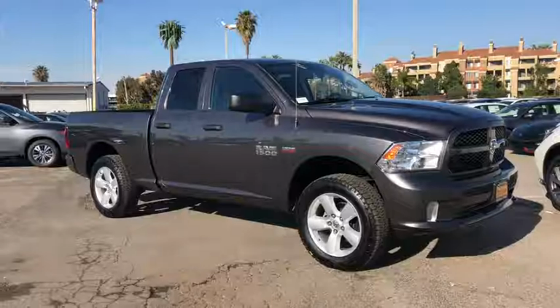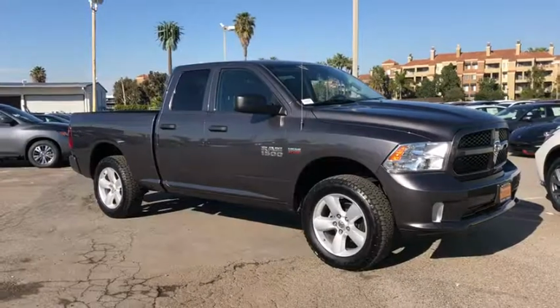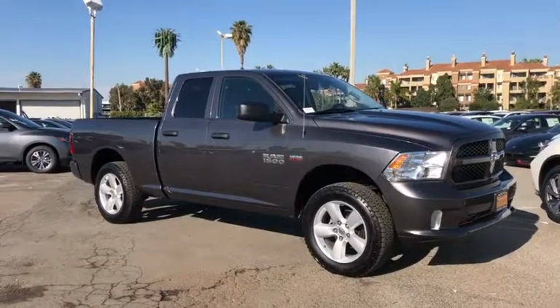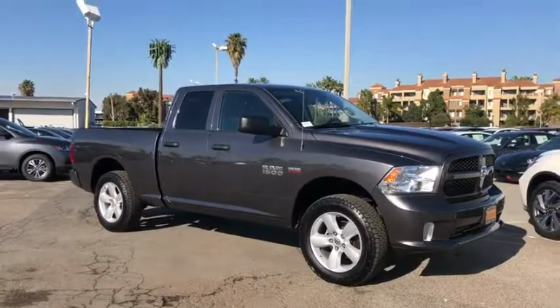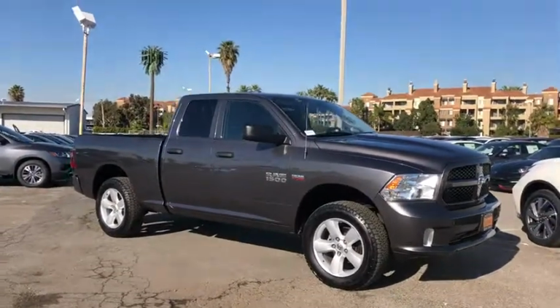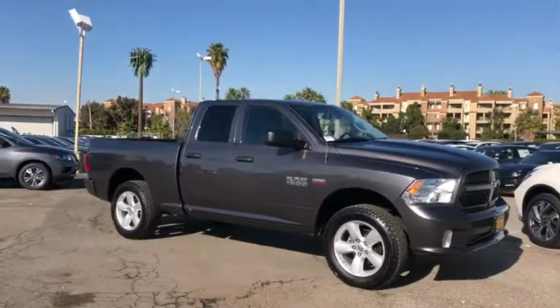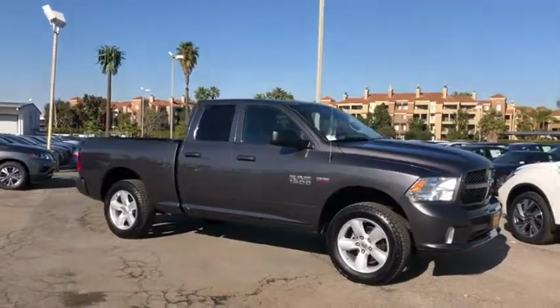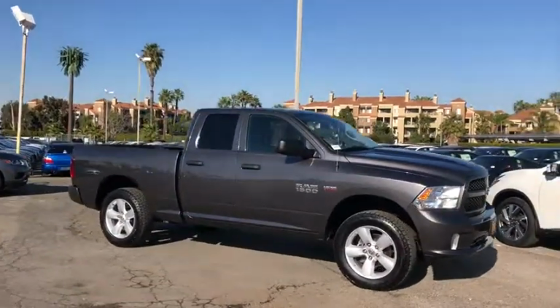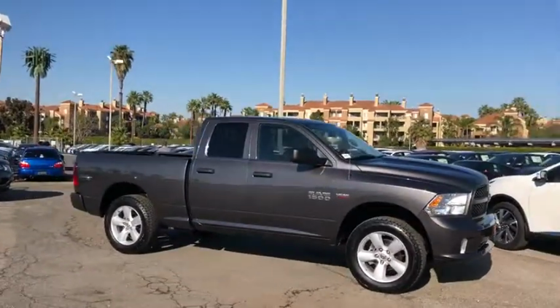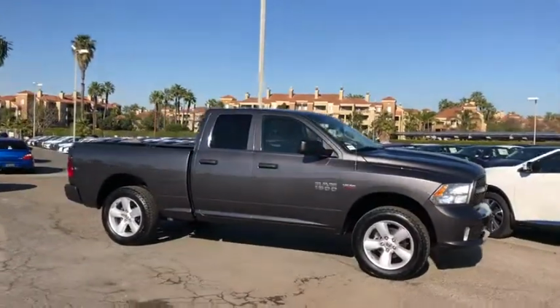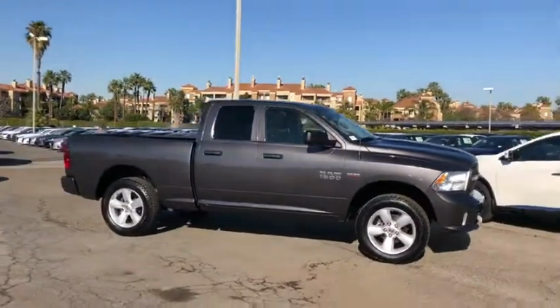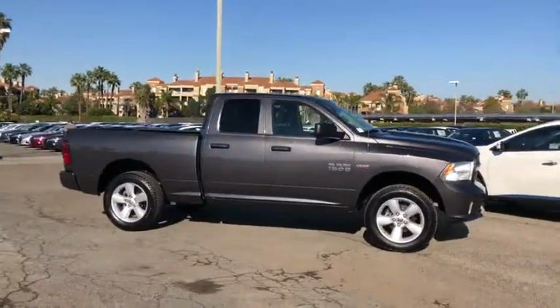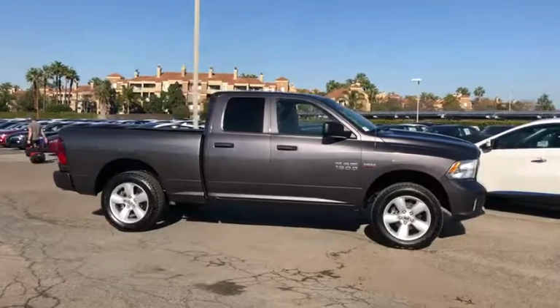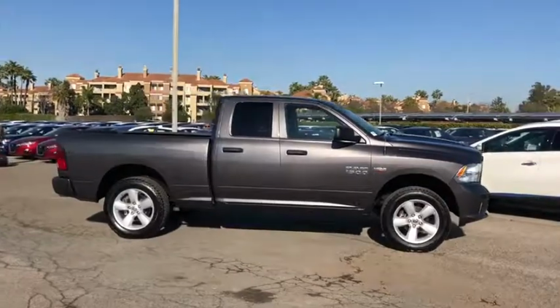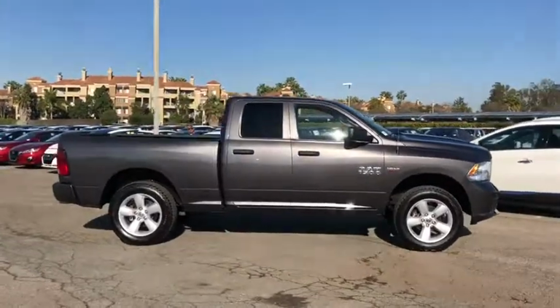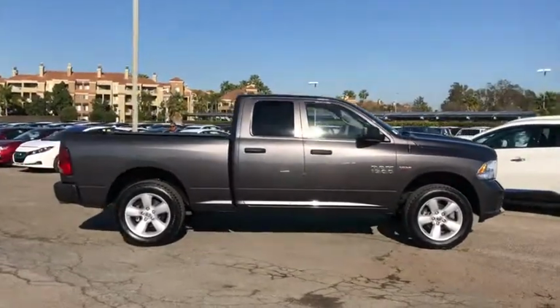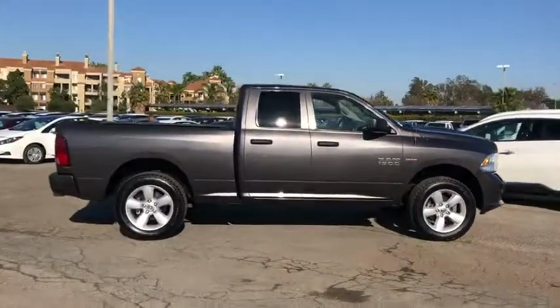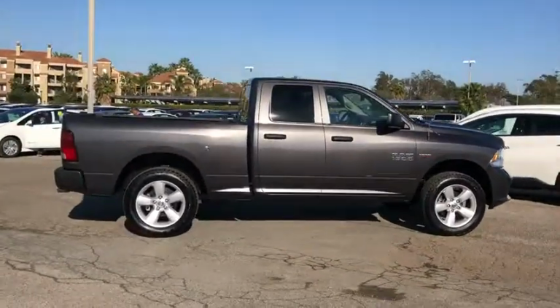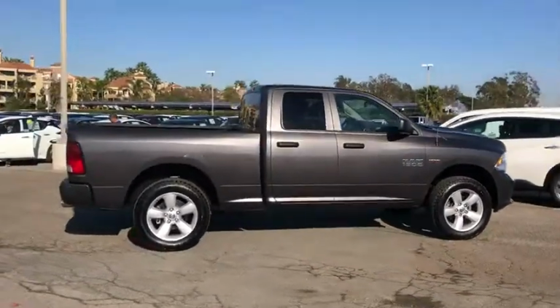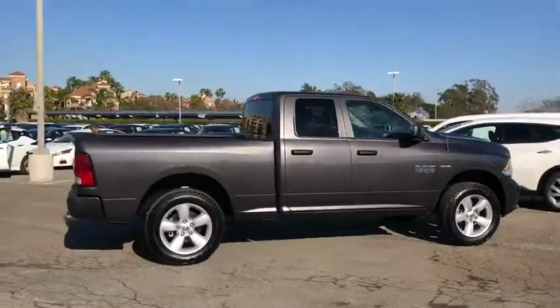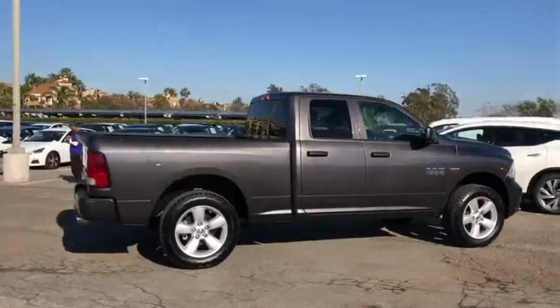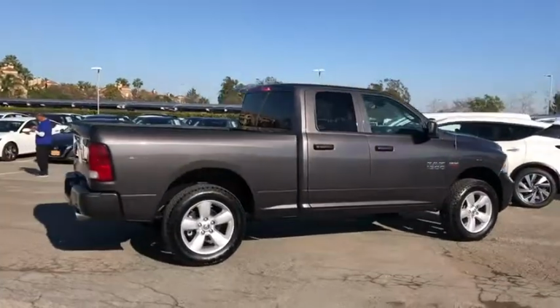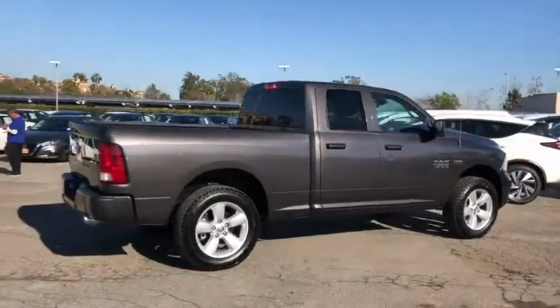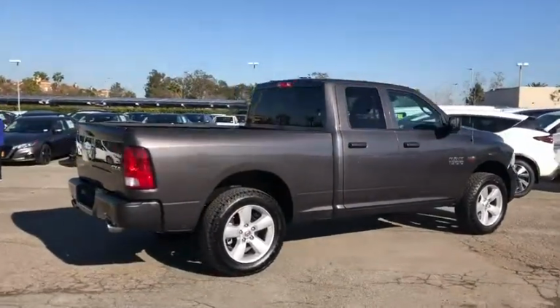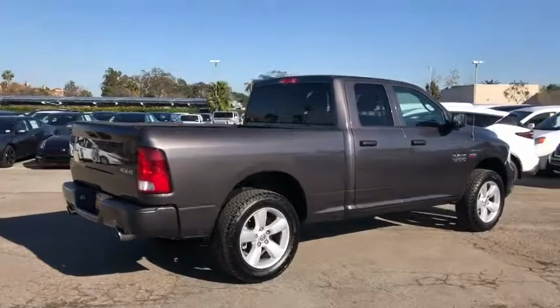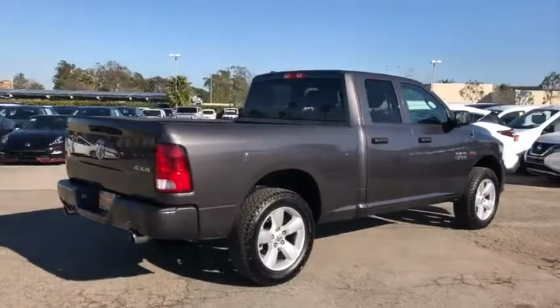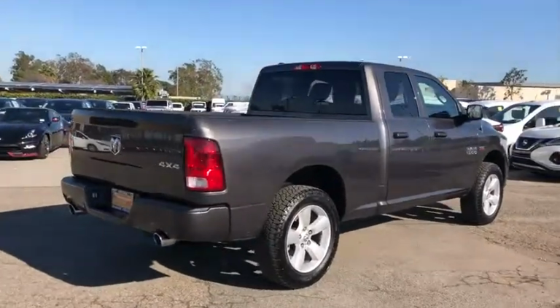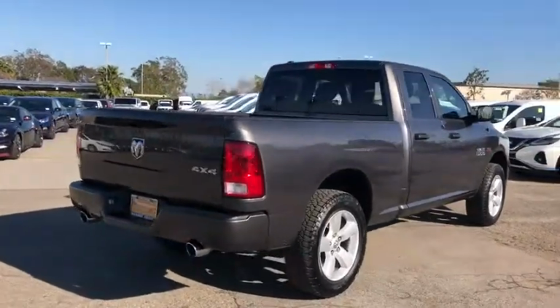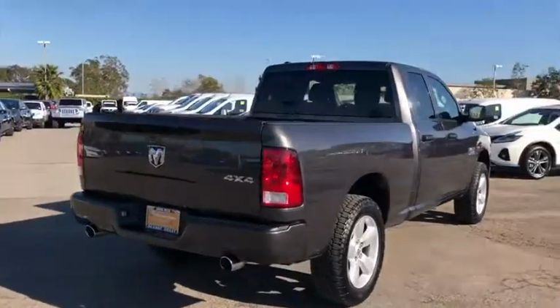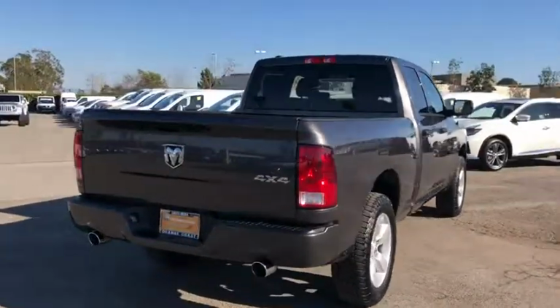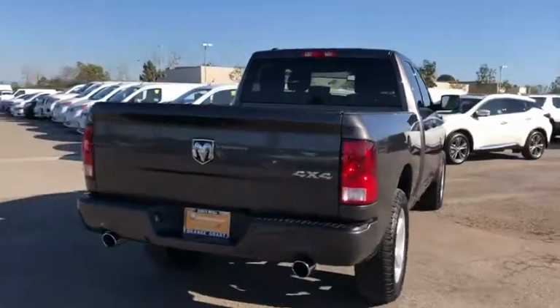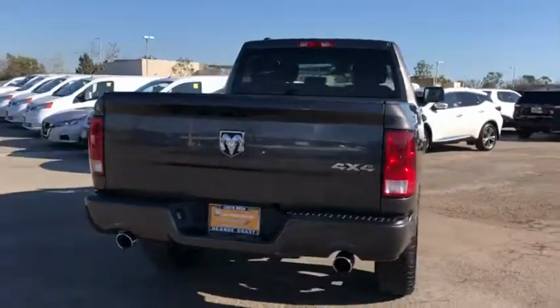2016 Ram 1500. The Ram 1500 went against the Chevrolet Silverado, Ford F-150, and Toyota Tundra, which are all excellent trucks in their own right. The Ram took home the prize for its well-rounded strengths.